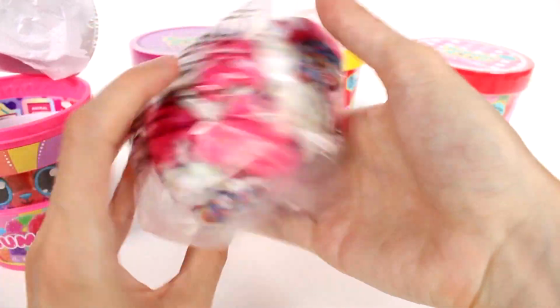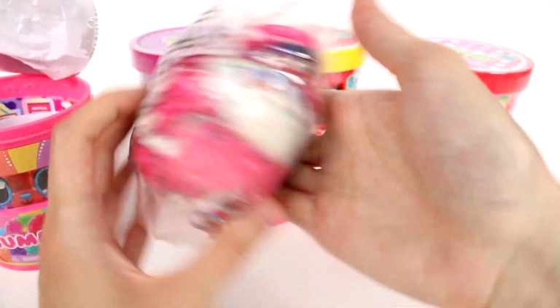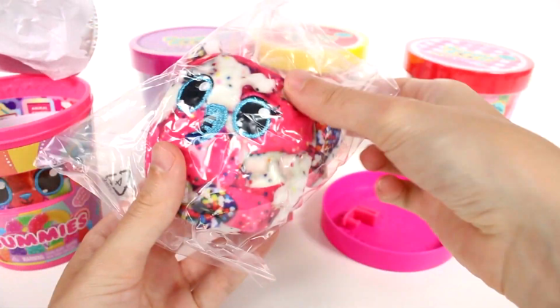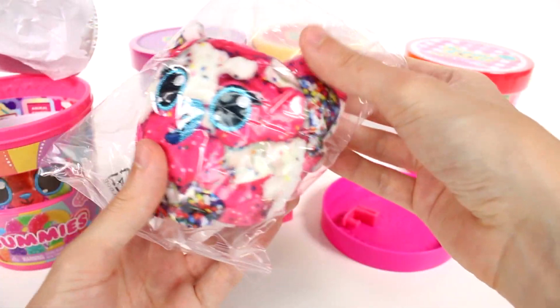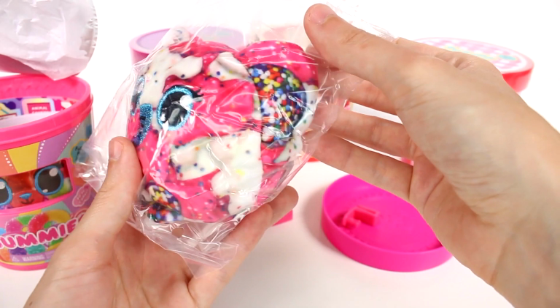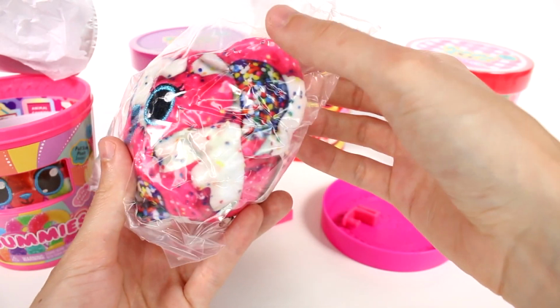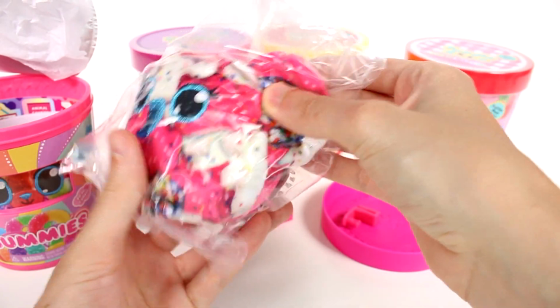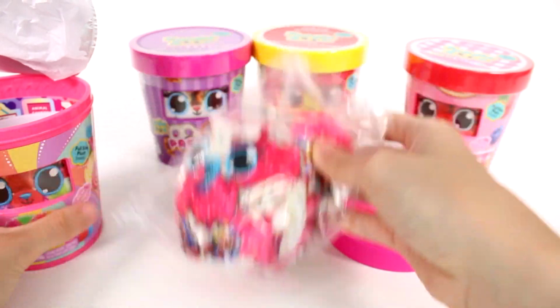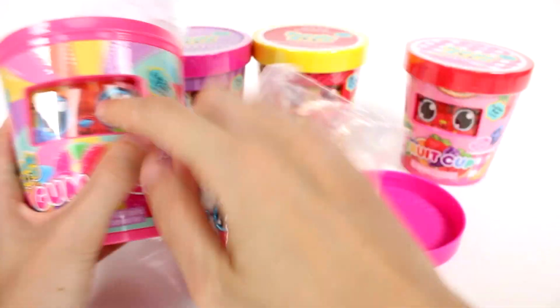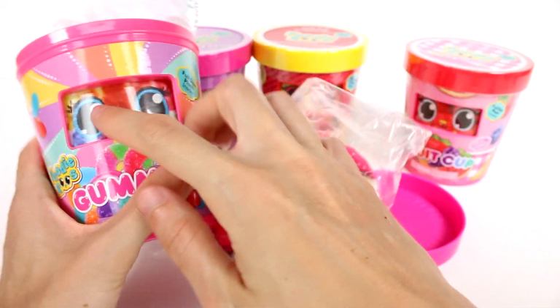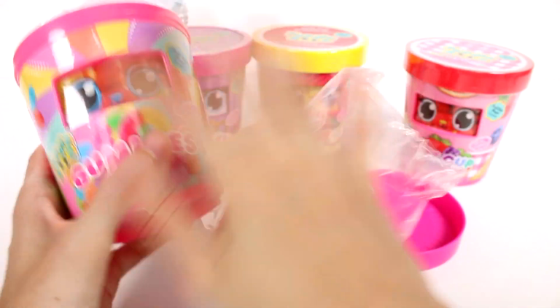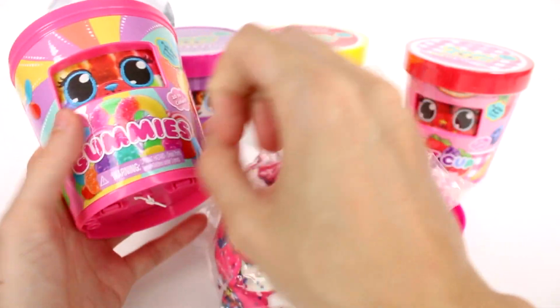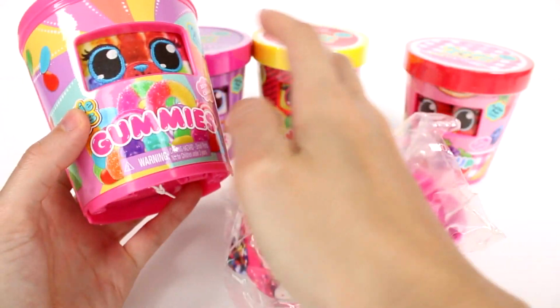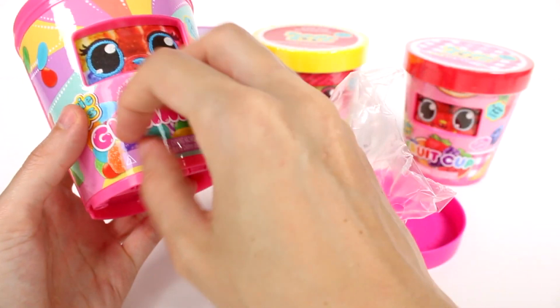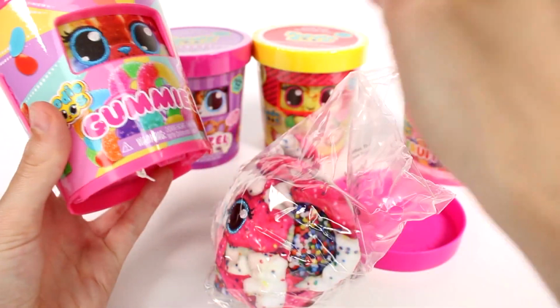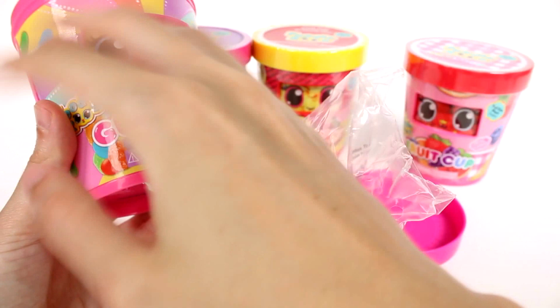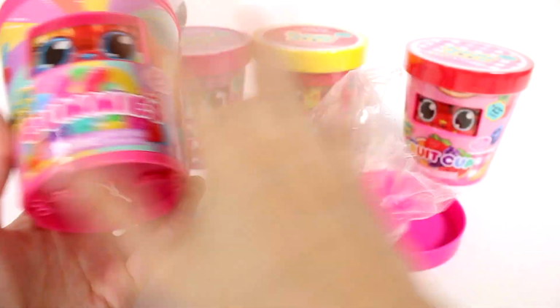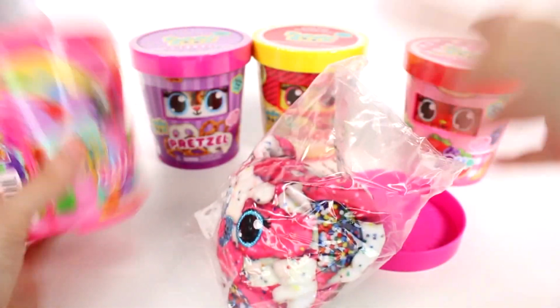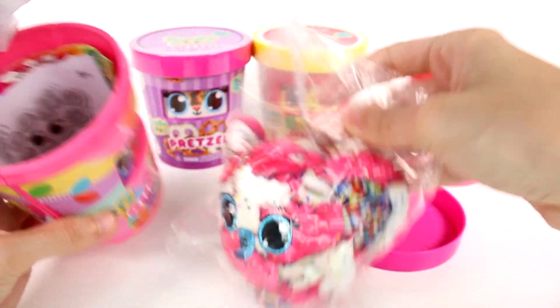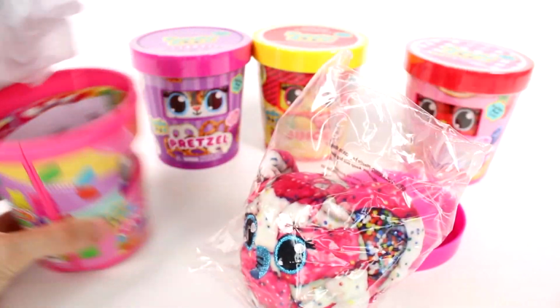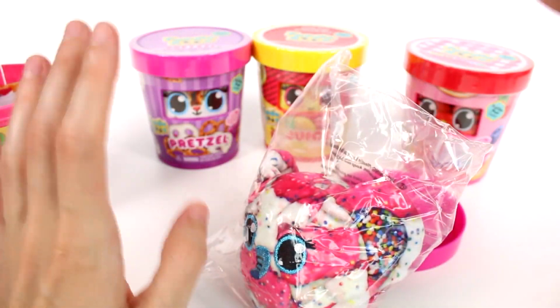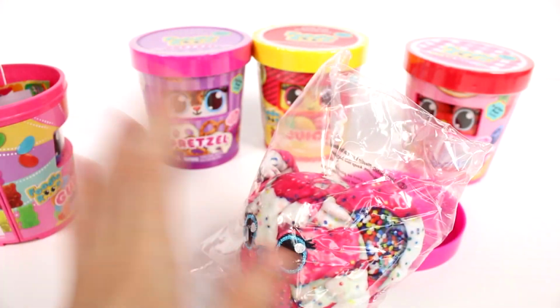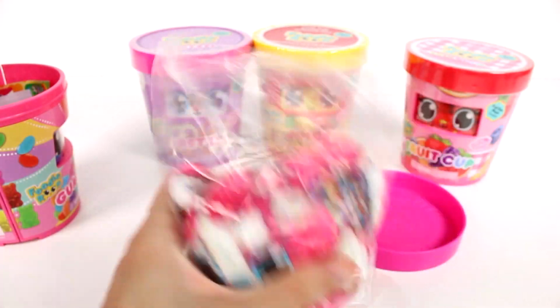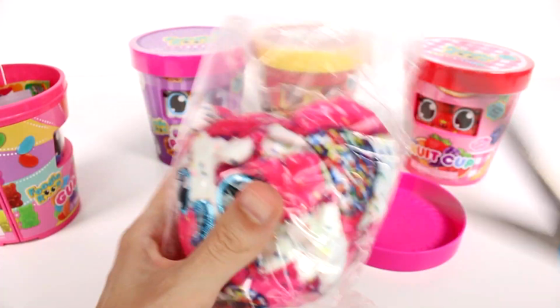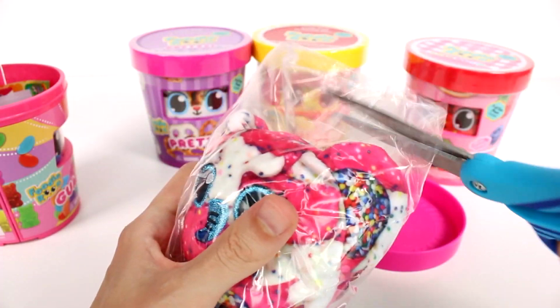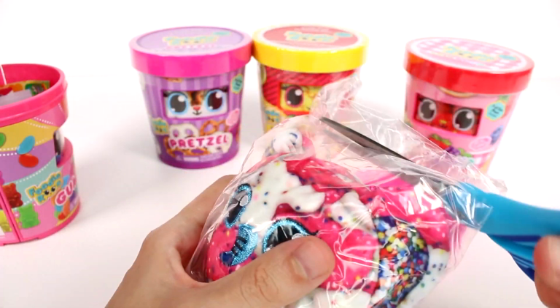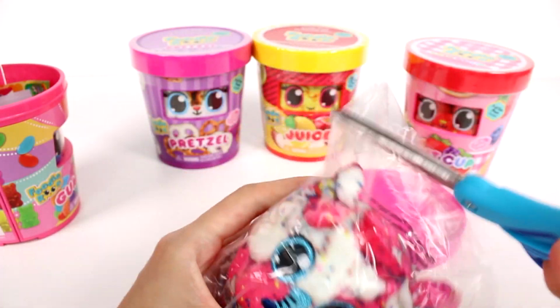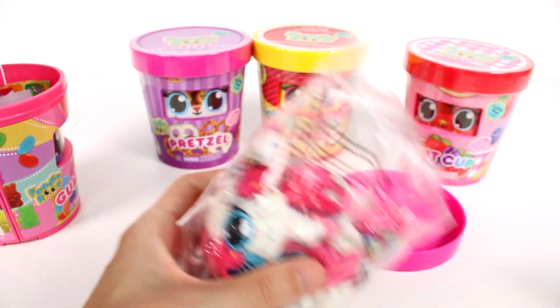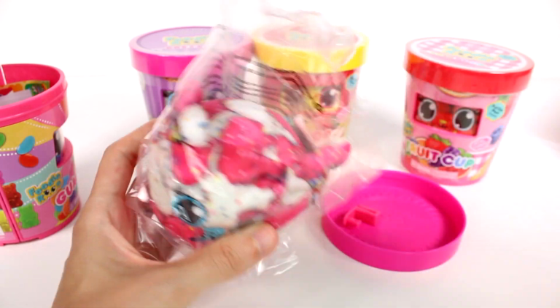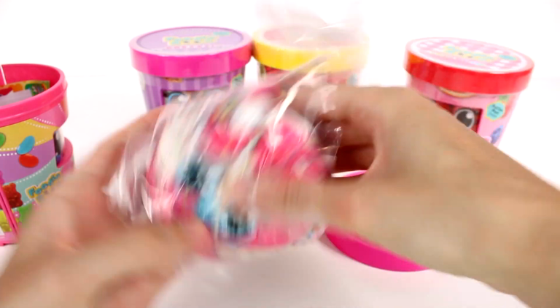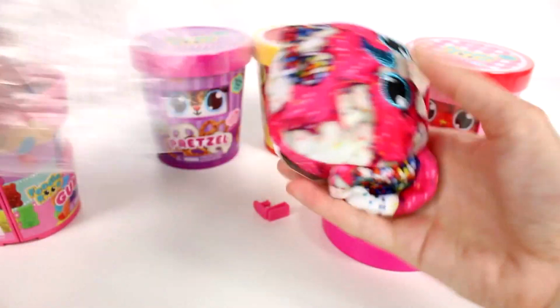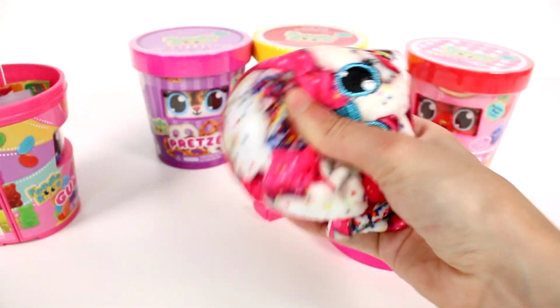These are the frosted animal cookies, aren't they? So this kind of defeats — well, not defeats the purpose — but it's not a gummy, it's a rare treat. So it's fine. I was all set for a gummy, but you know, it's all good.